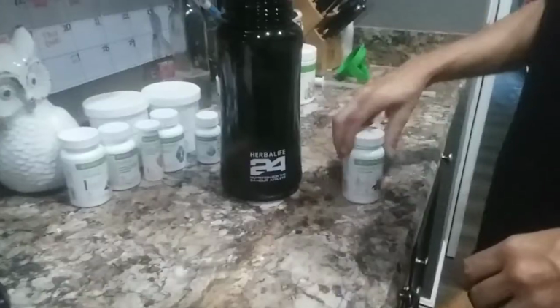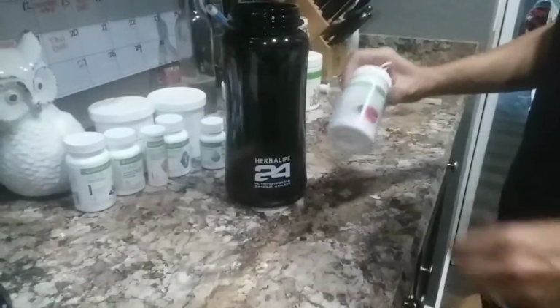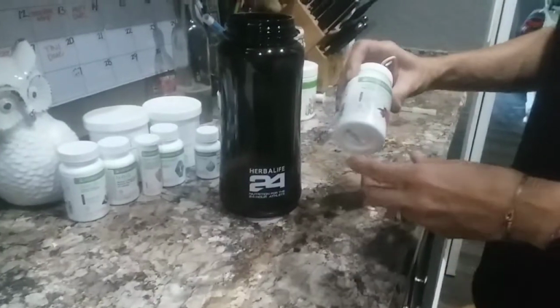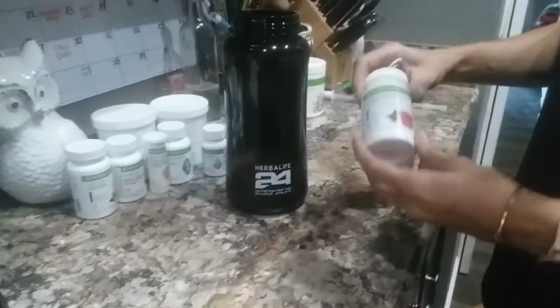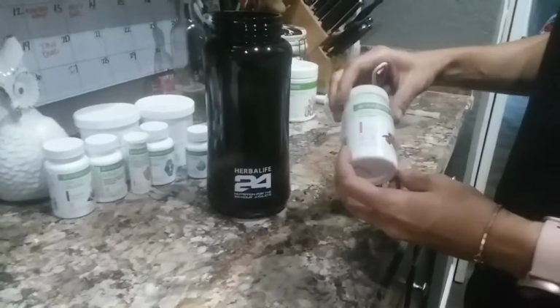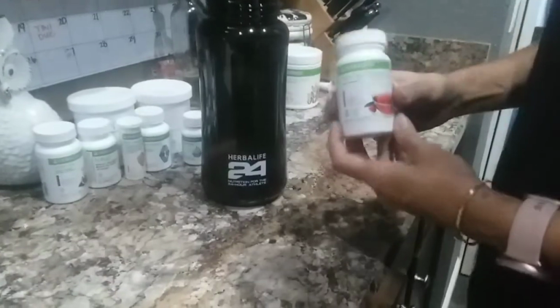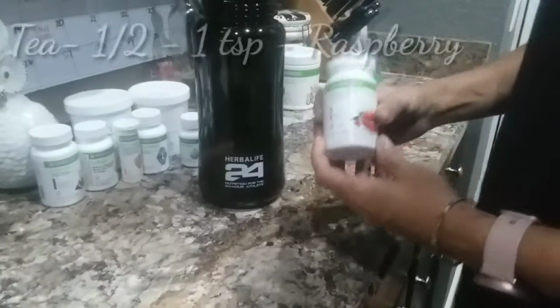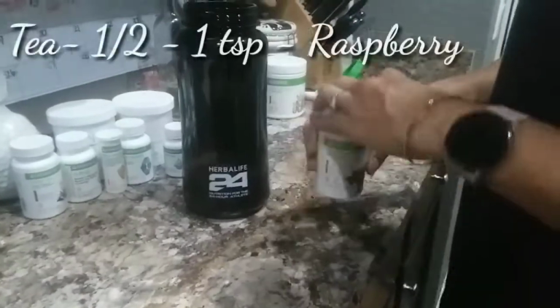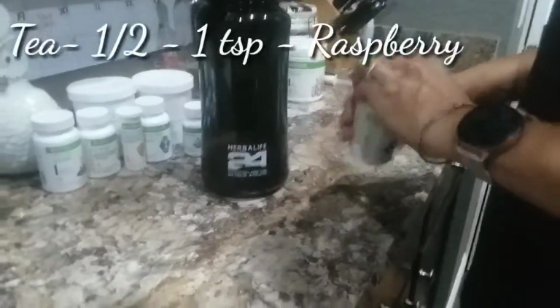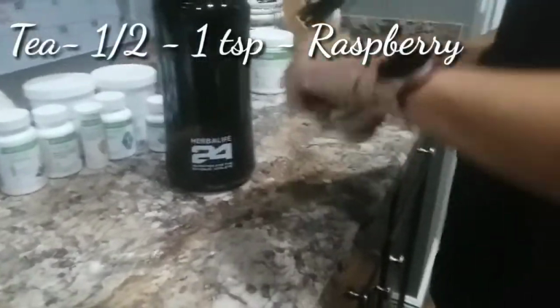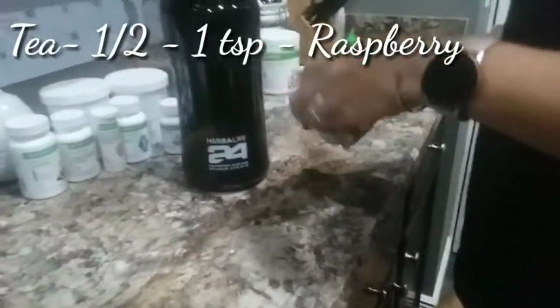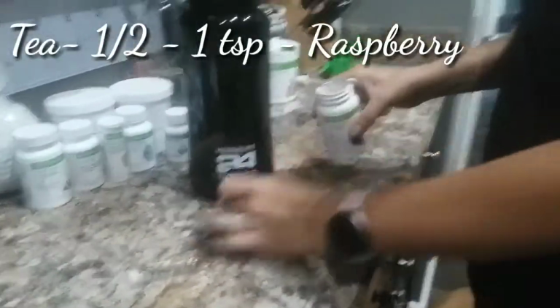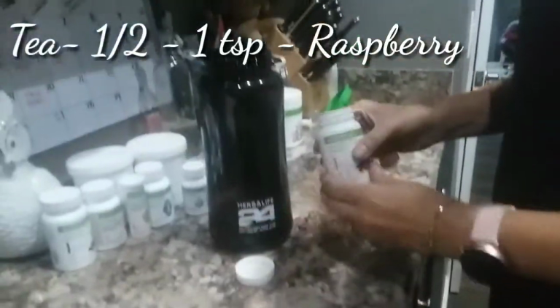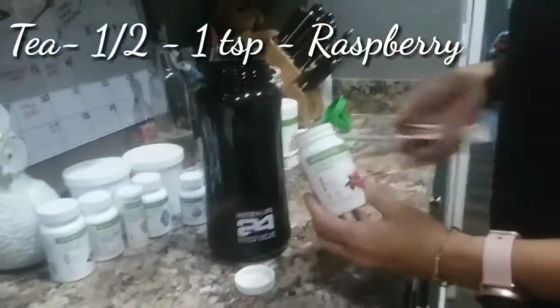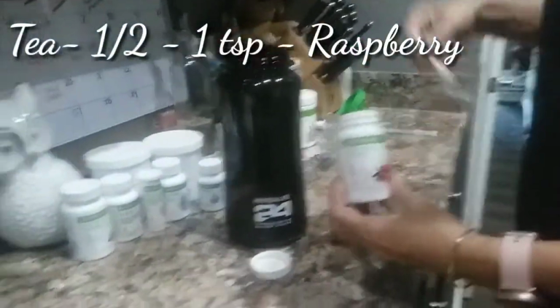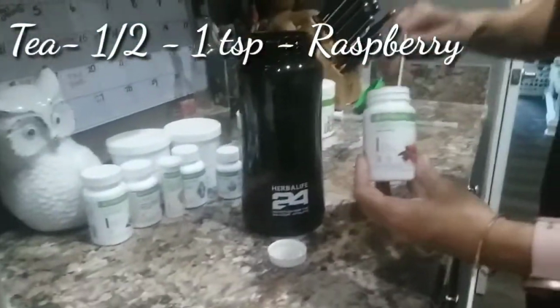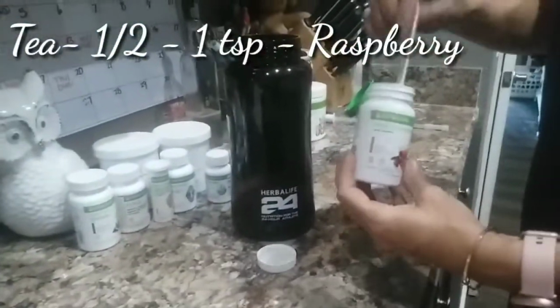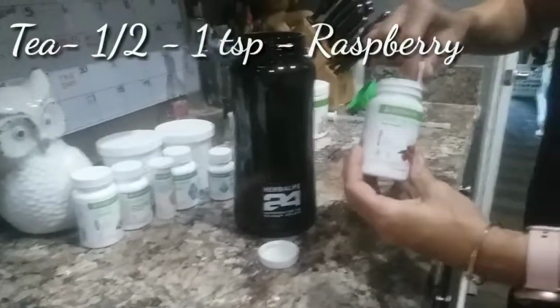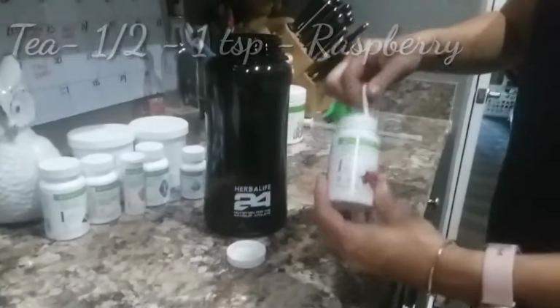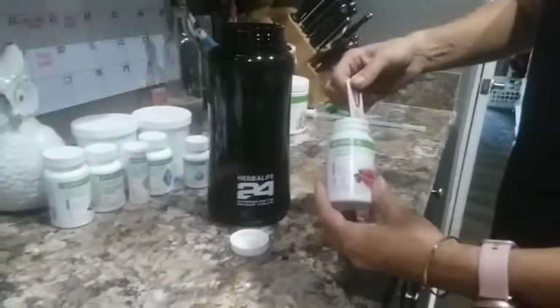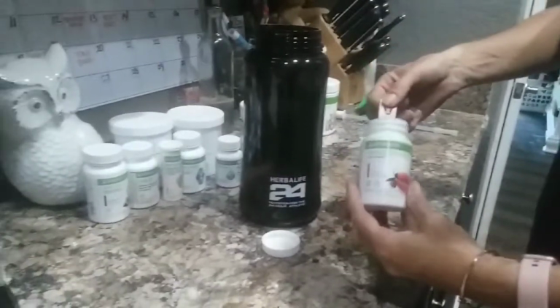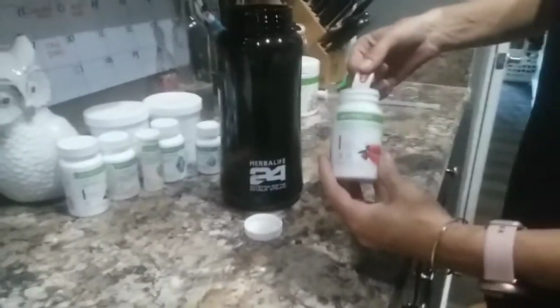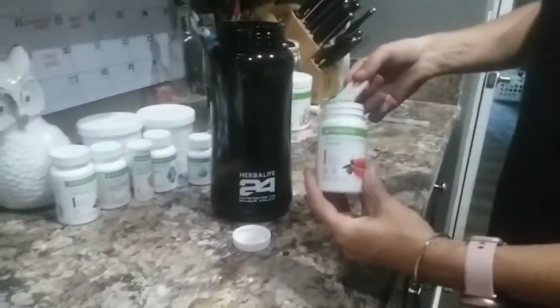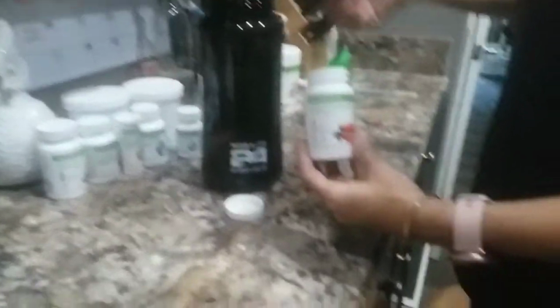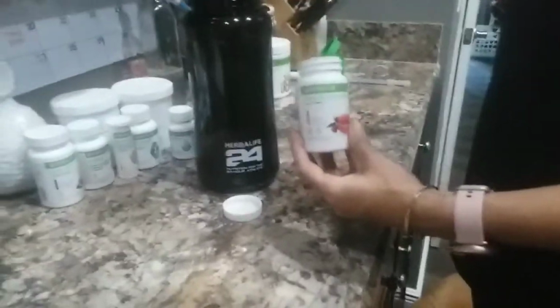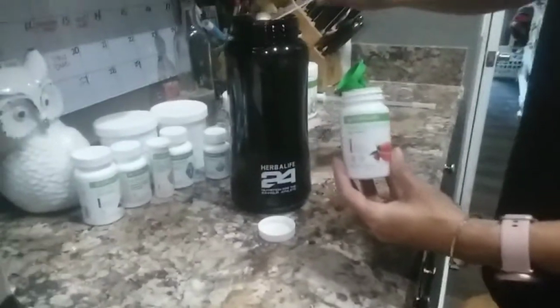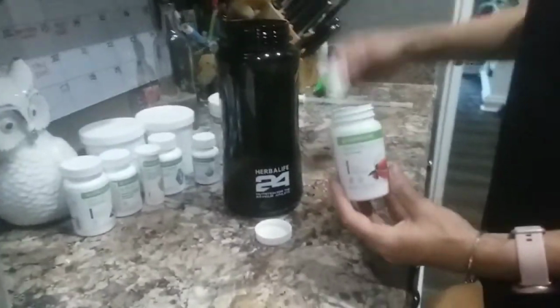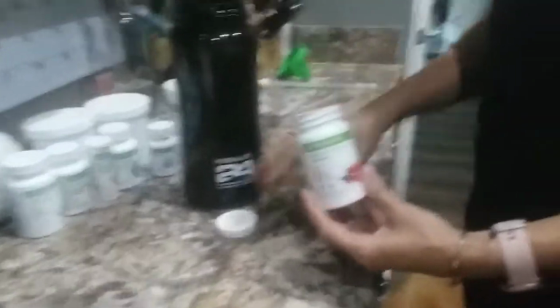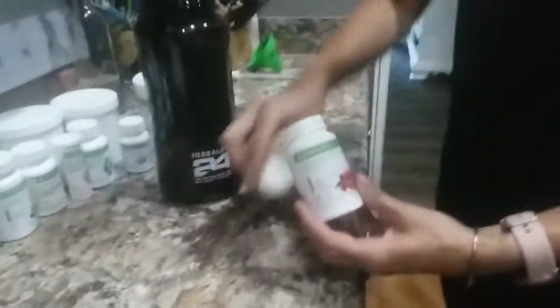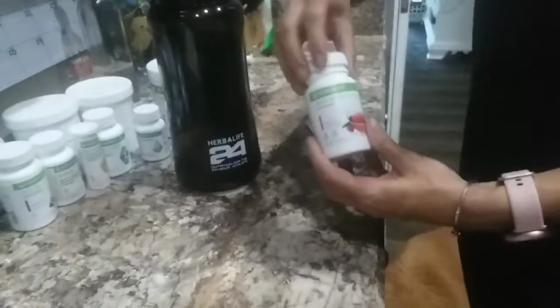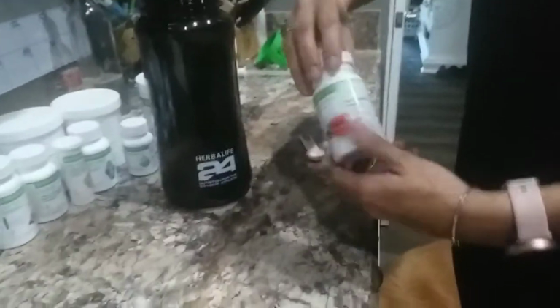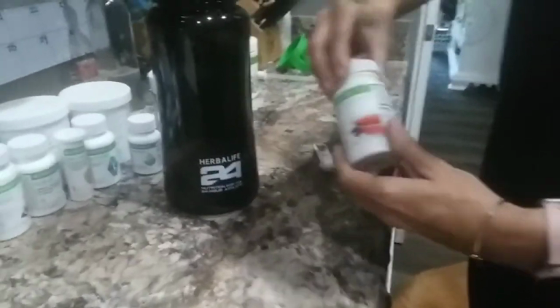Then we add in our tea. I'm using the raspberry tea. What the tea does is it boosts your energy and your metabolism, keeping you moving throughout the day.